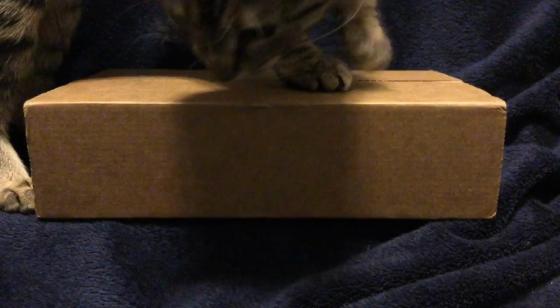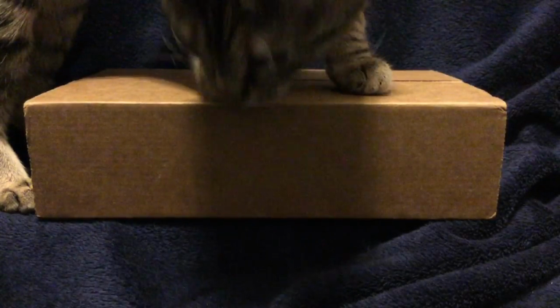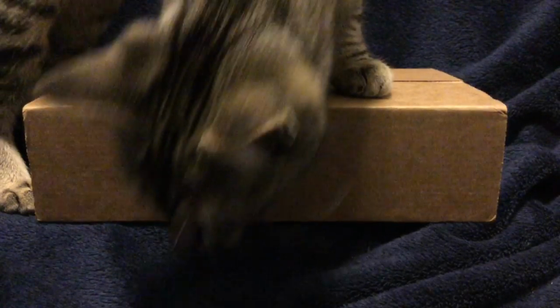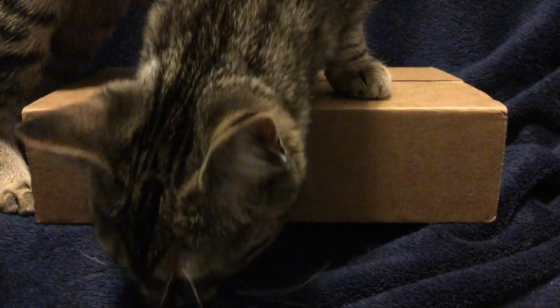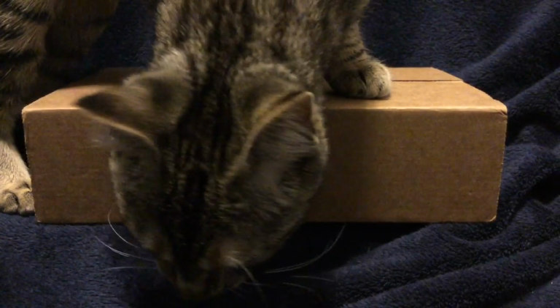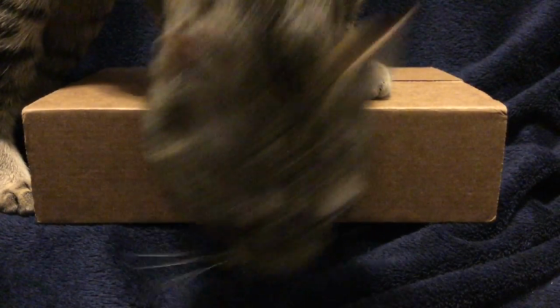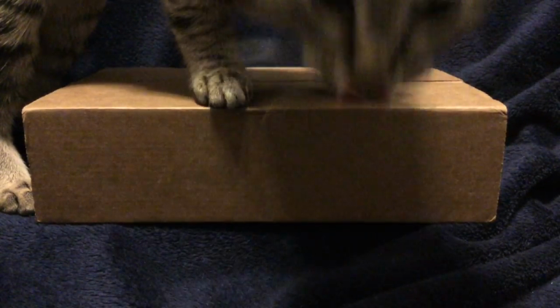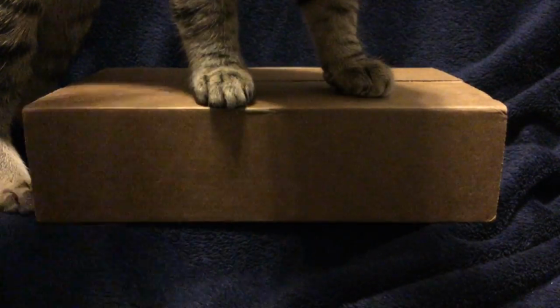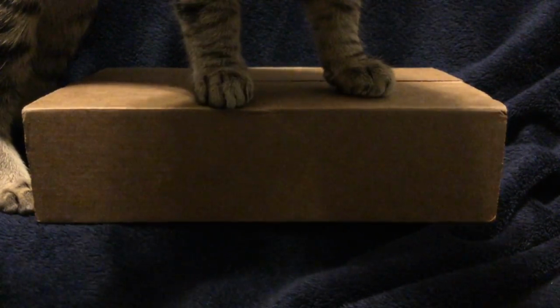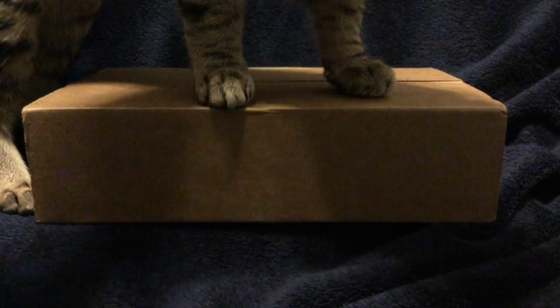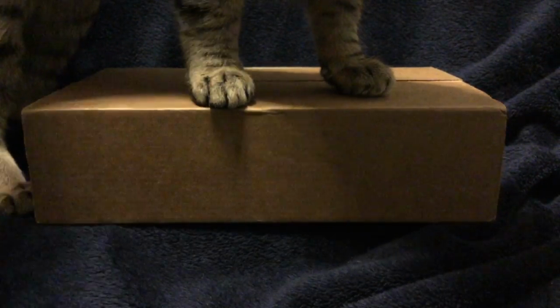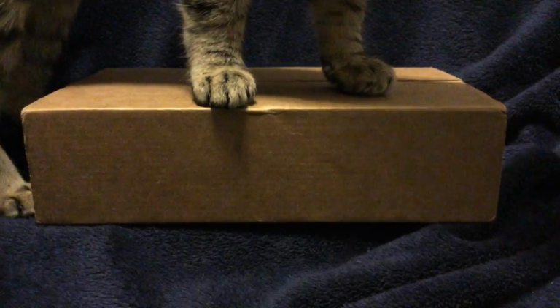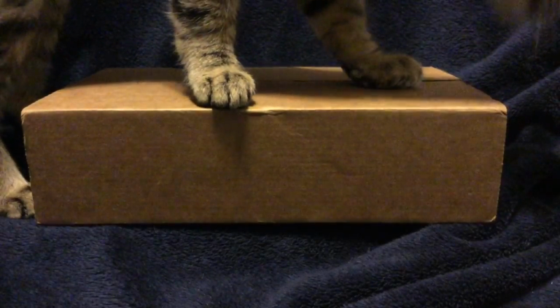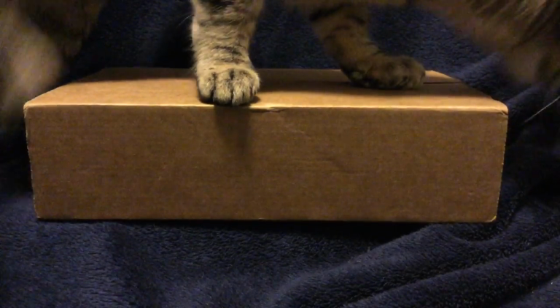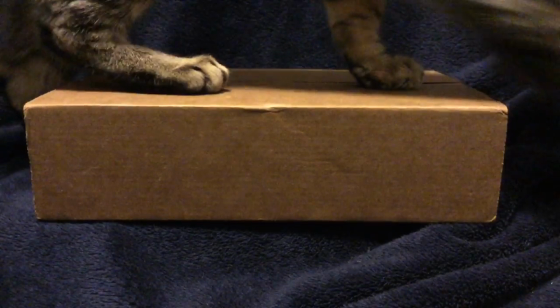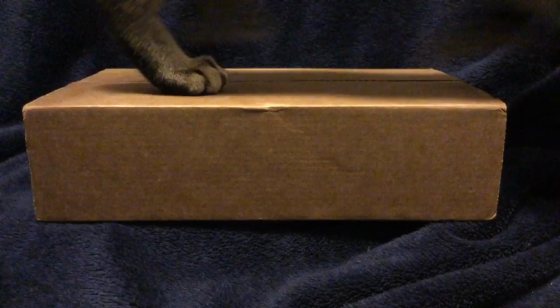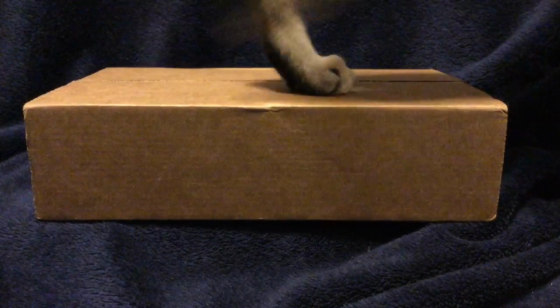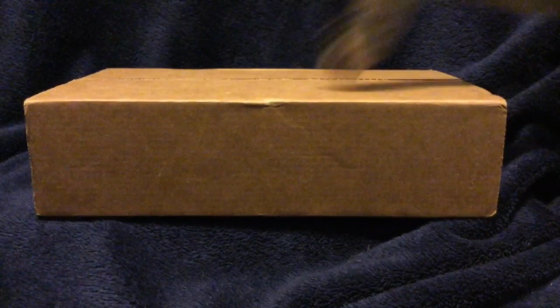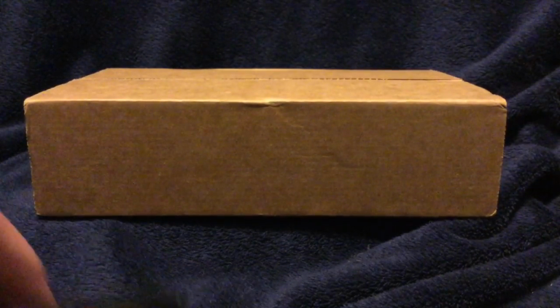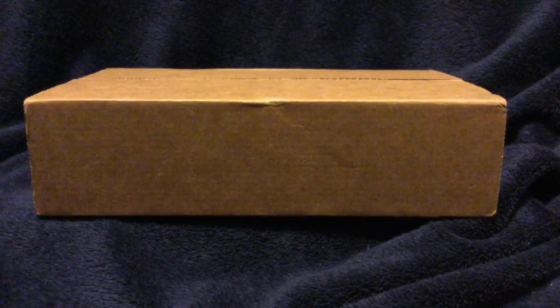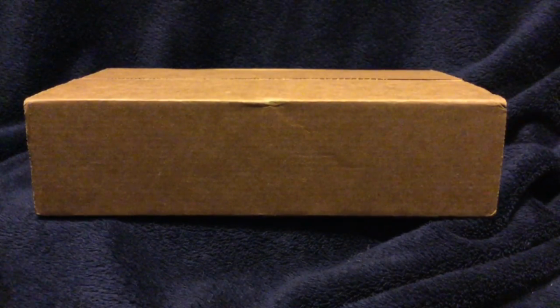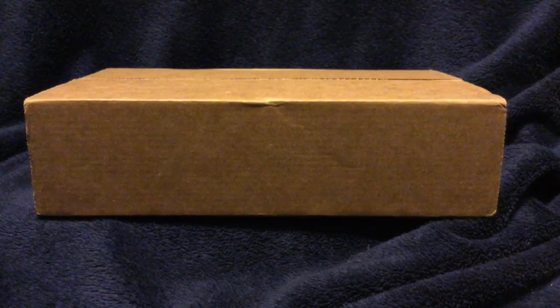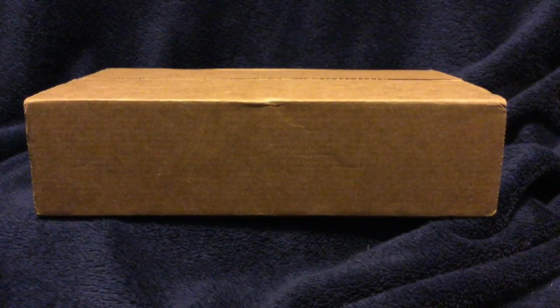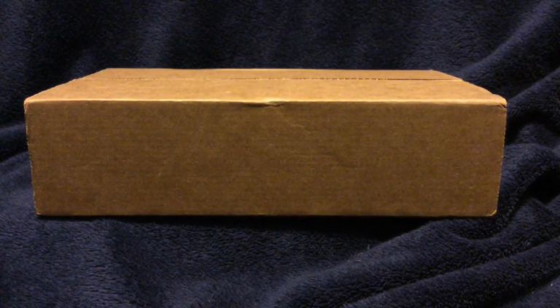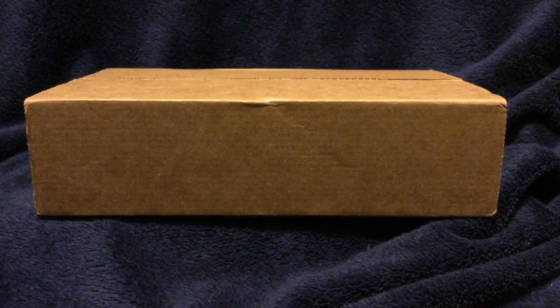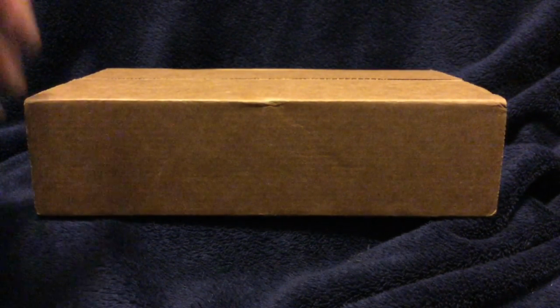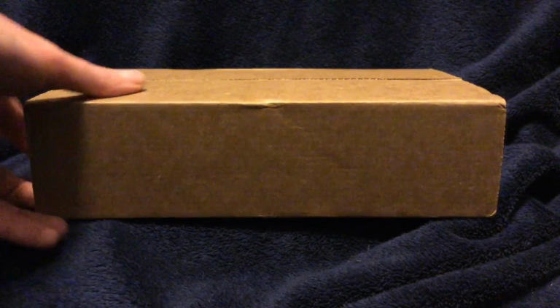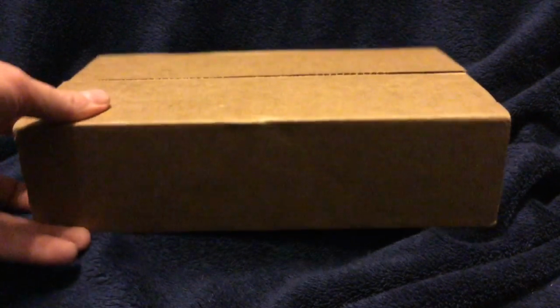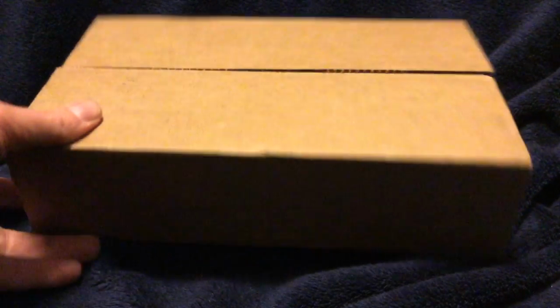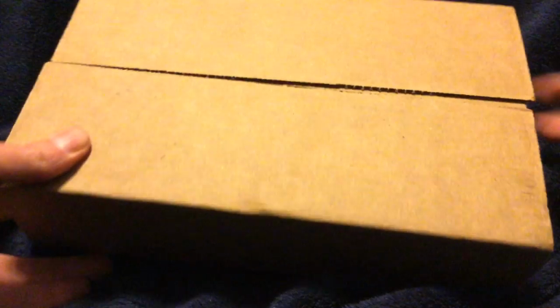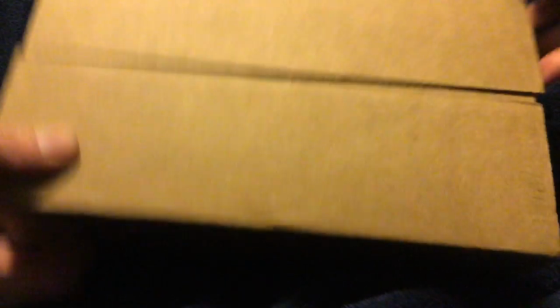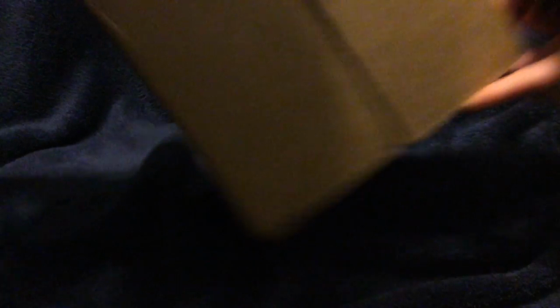Hello YouTube, SalivateMetal here, and what you're looking at is a very soft and cuddly kitty on top of this package, which I will unbox from the United States Mint.